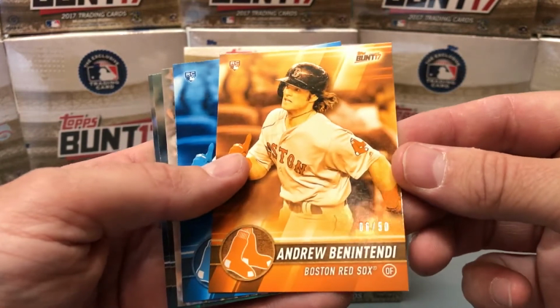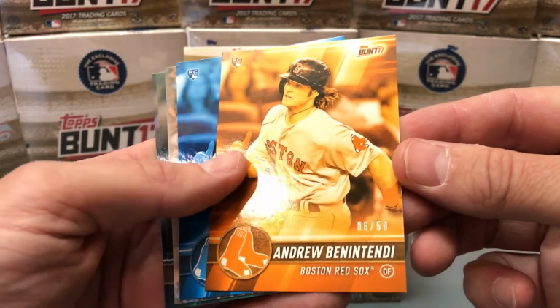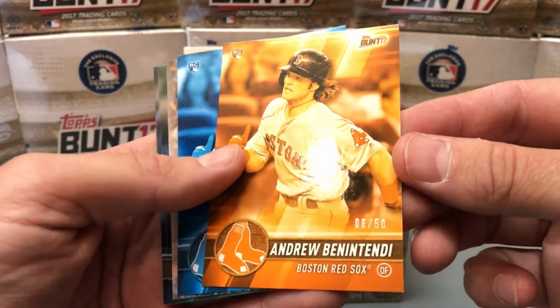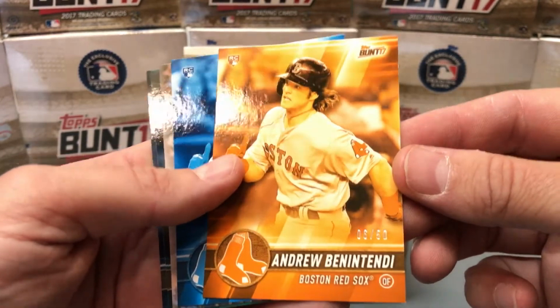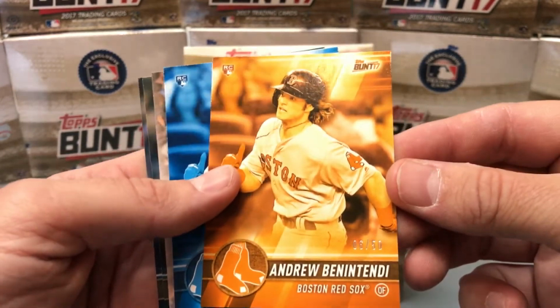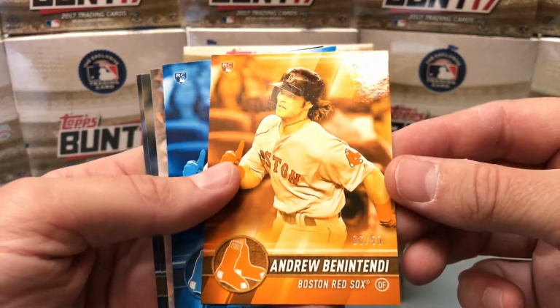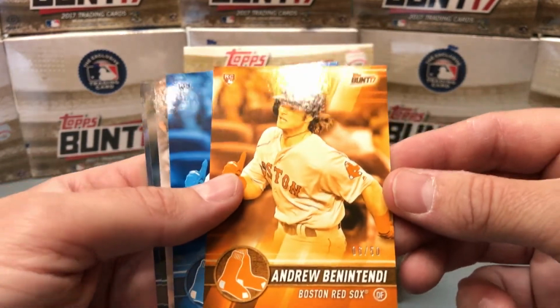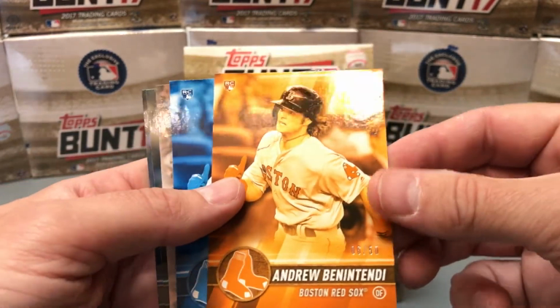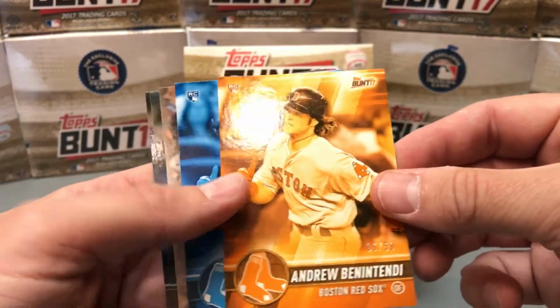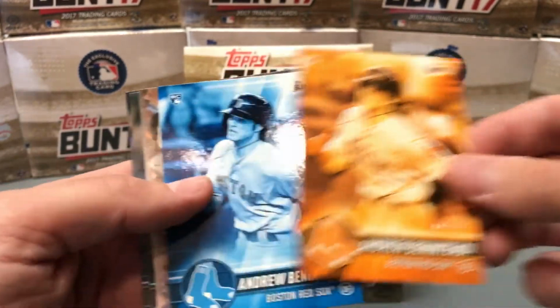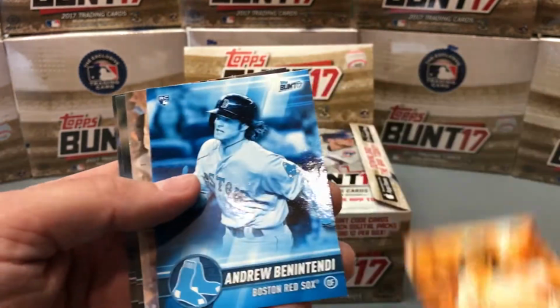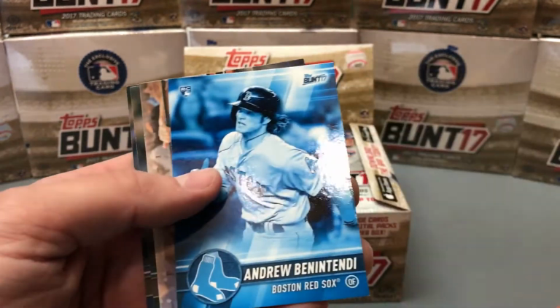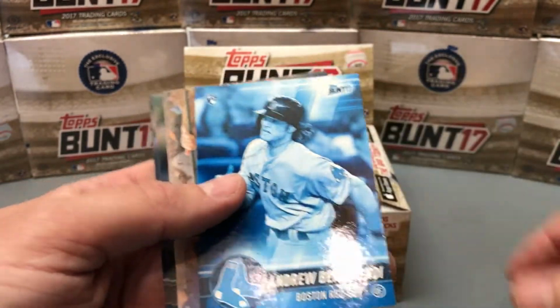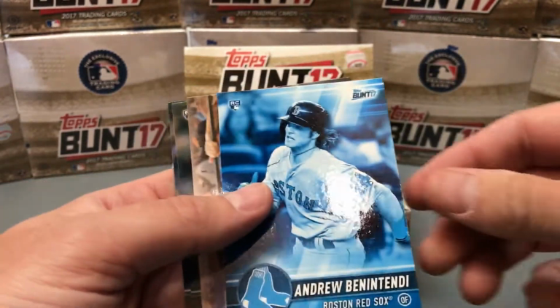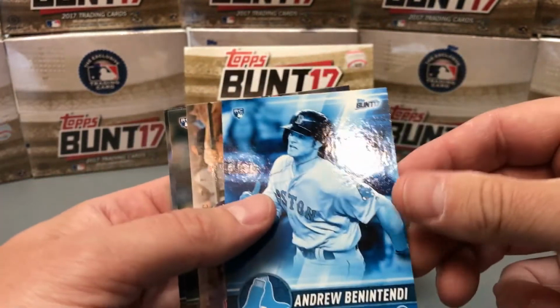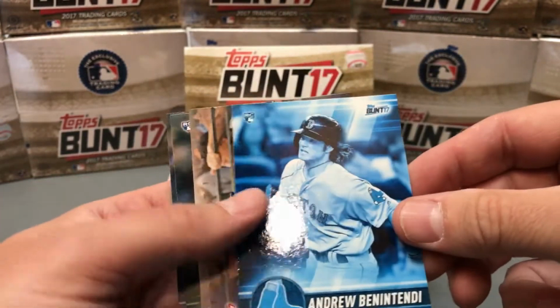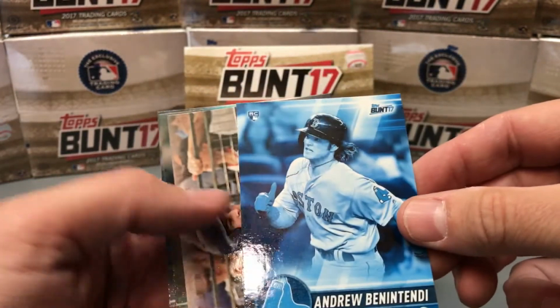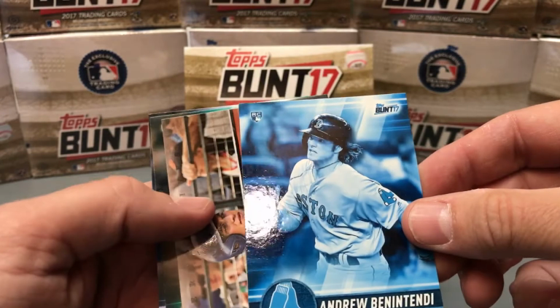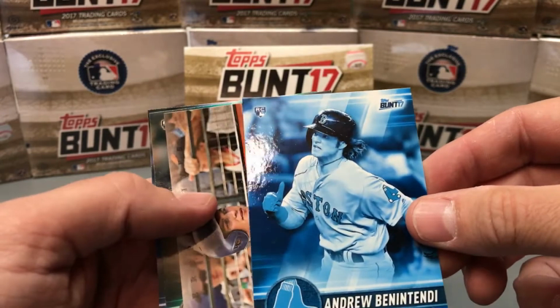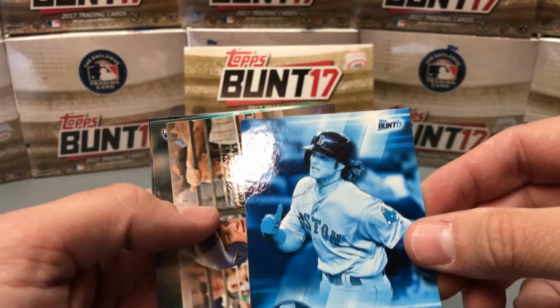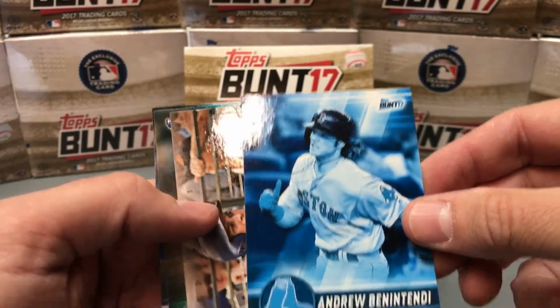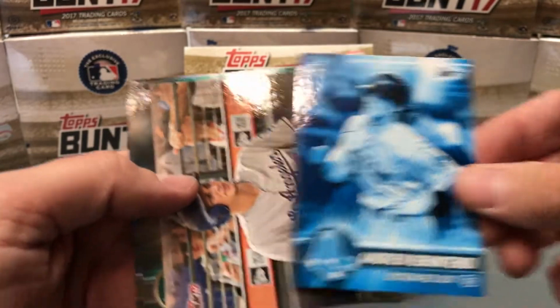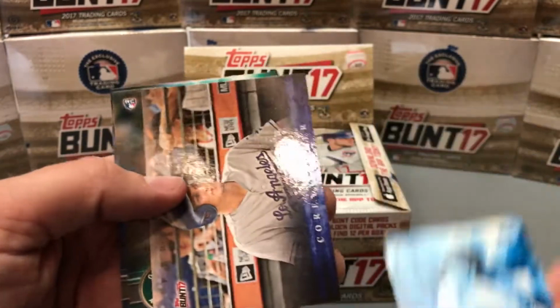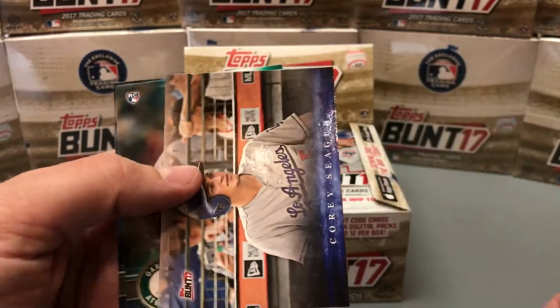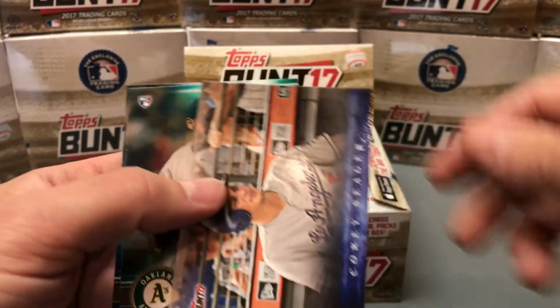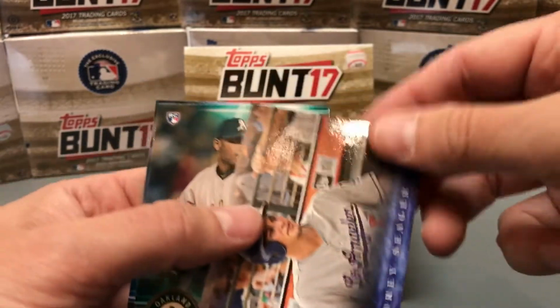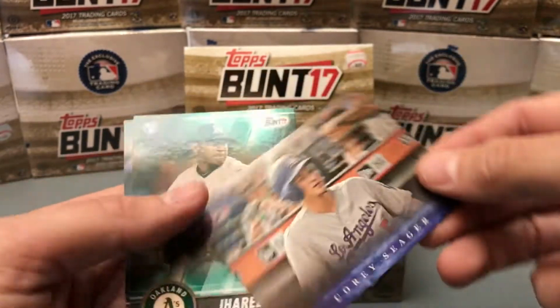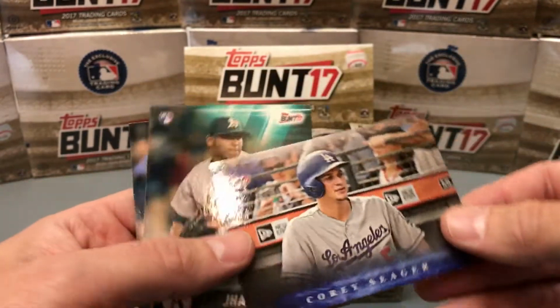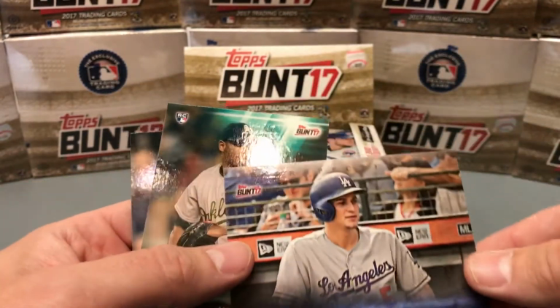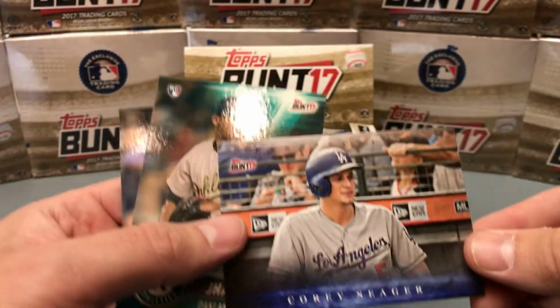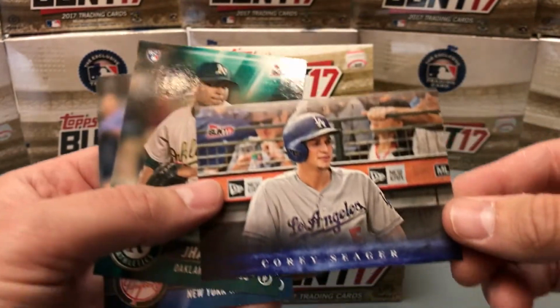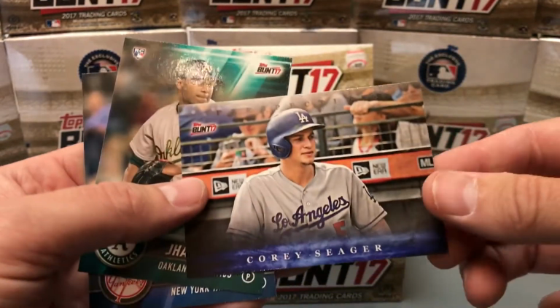Here's a nice Benintendi — $6.50. Backed by a blue Benintendi. And a Seager. Nice pack.